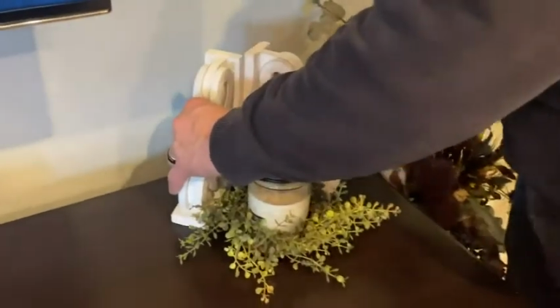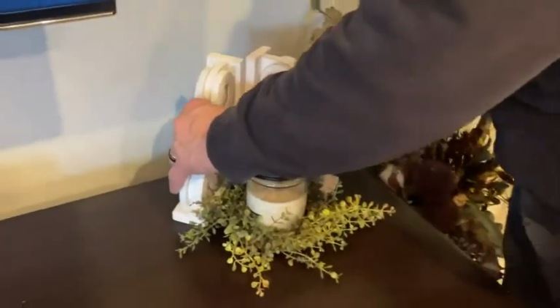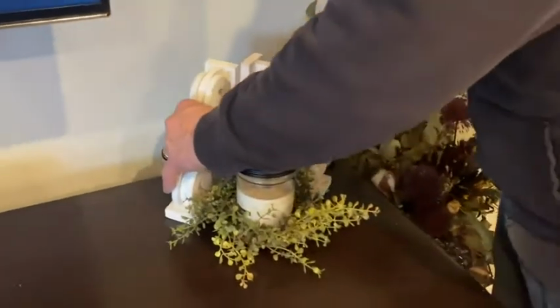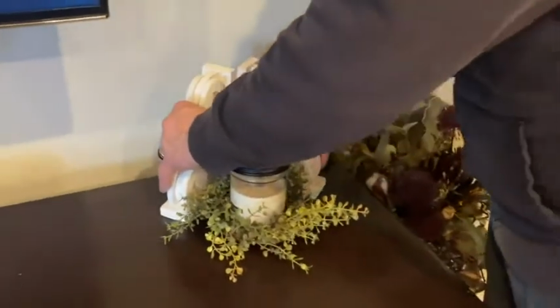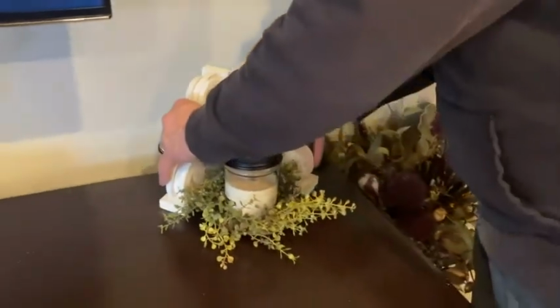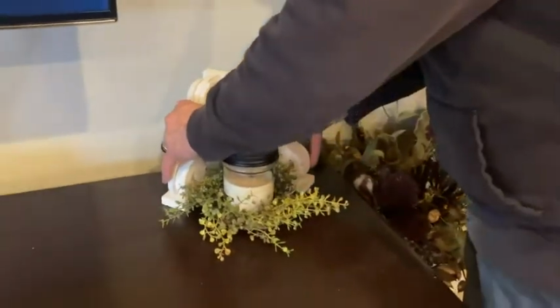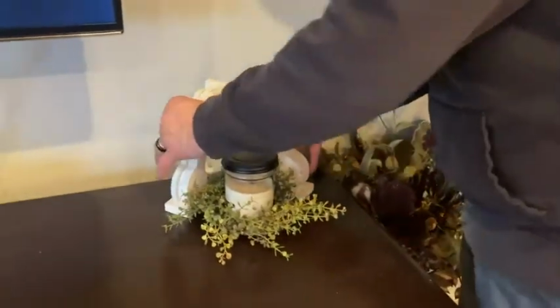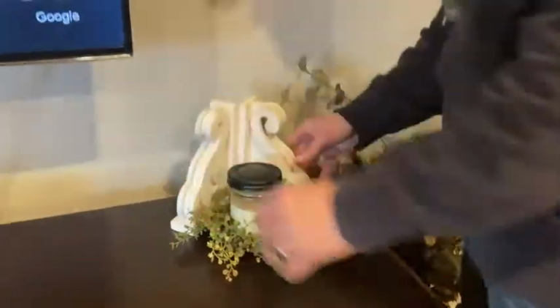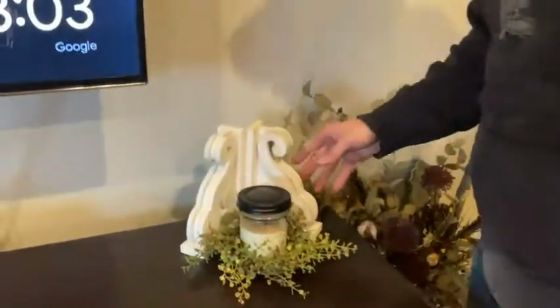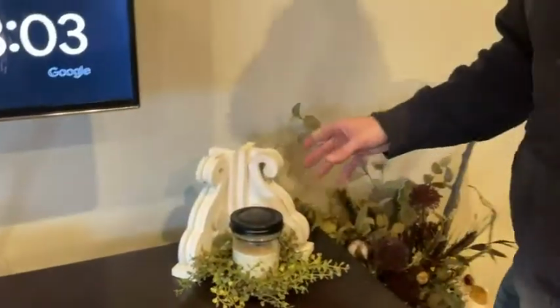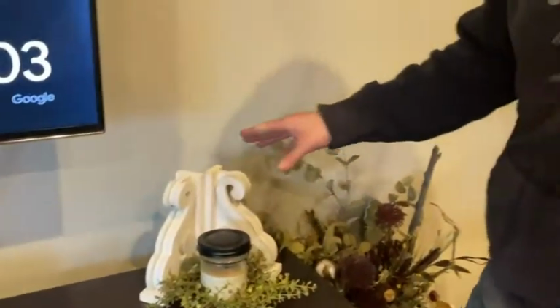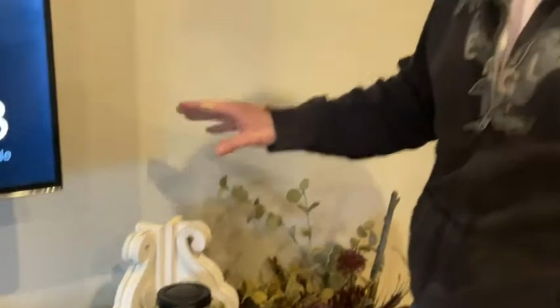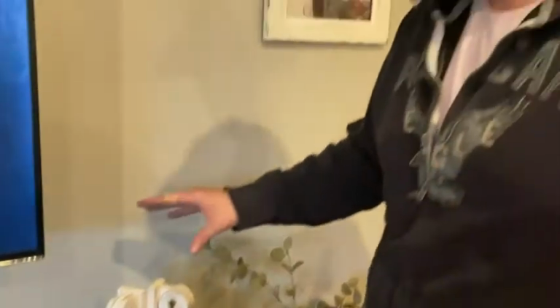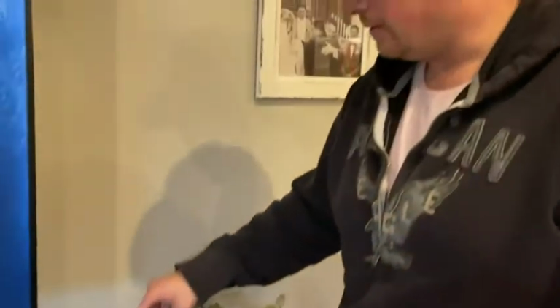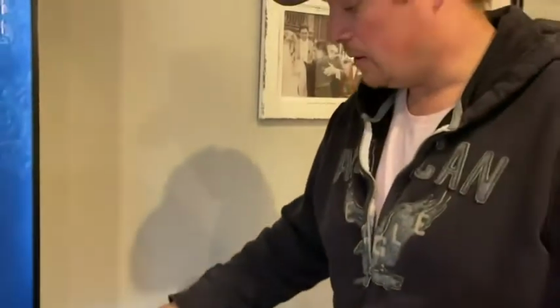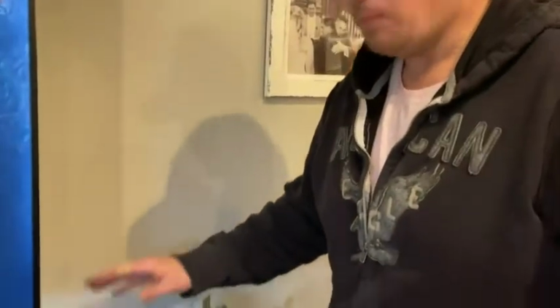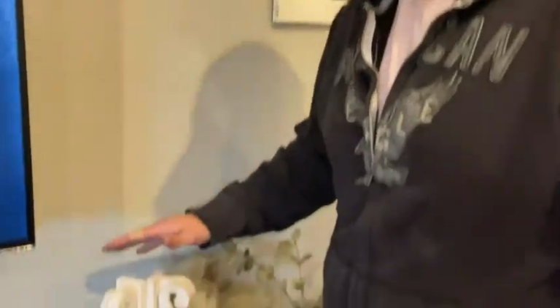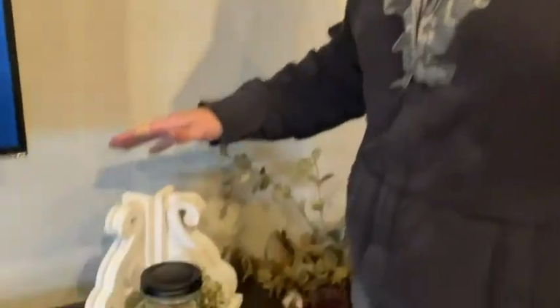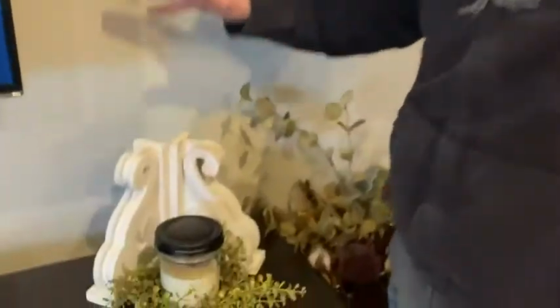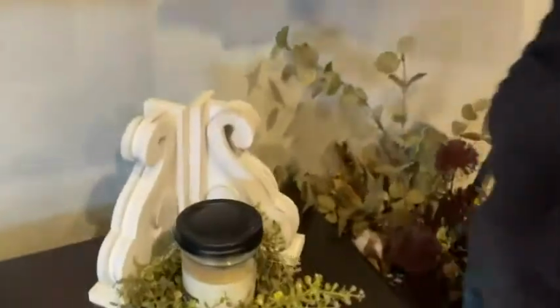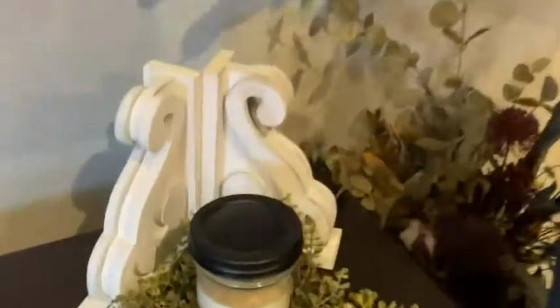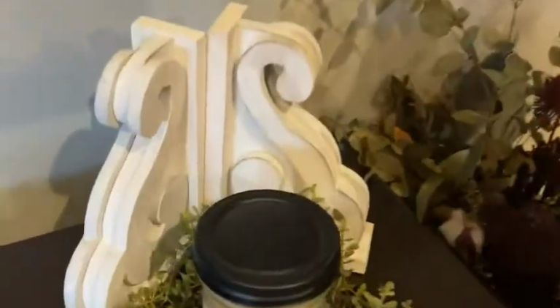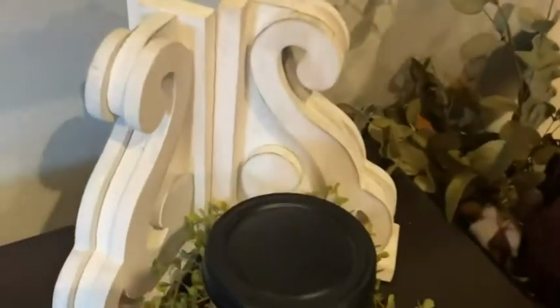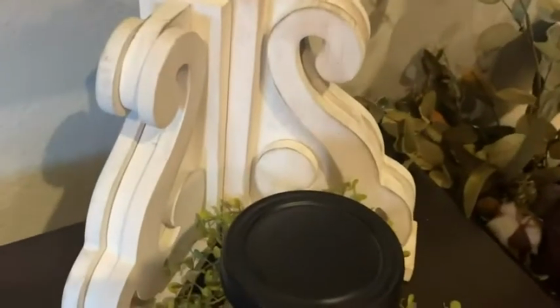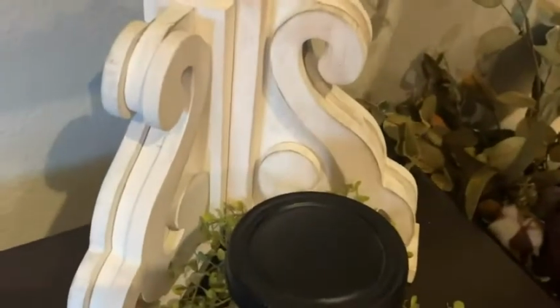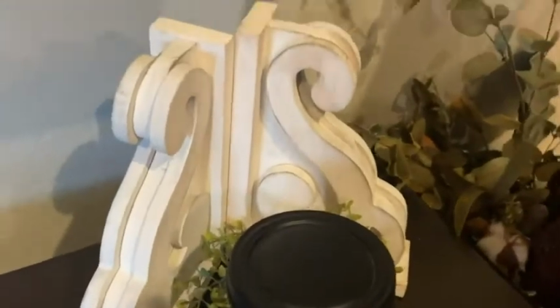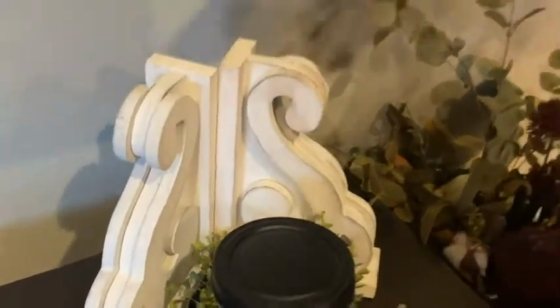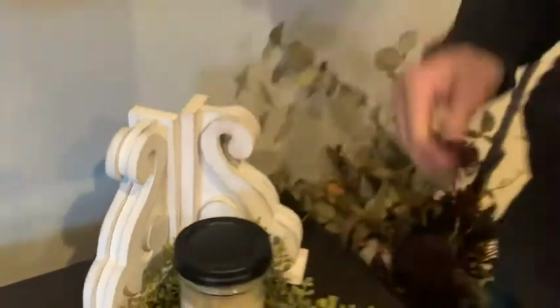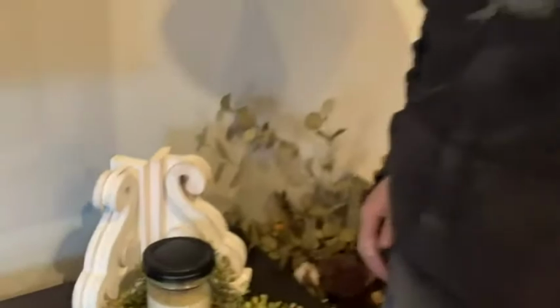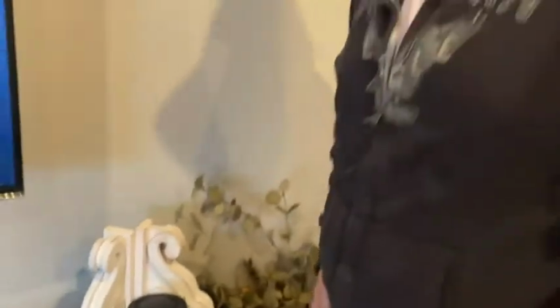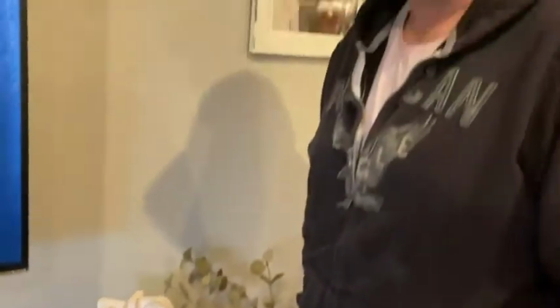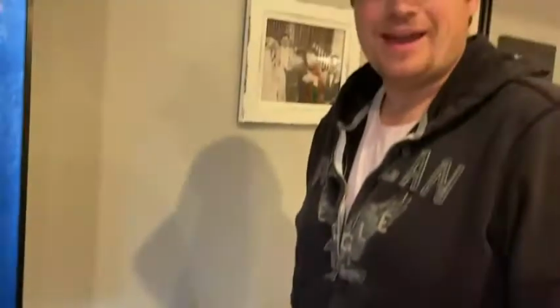If you're looking for a great set of bookends that double as decorative pieces, I'd highly recommend getting these on Amazon.